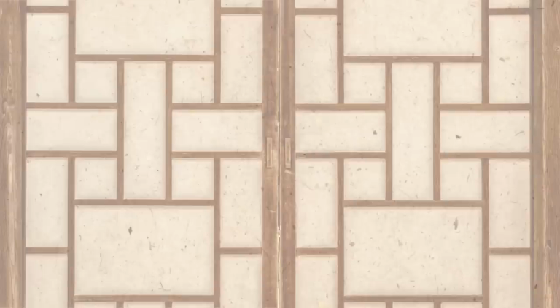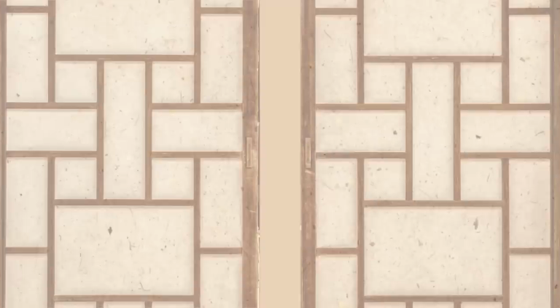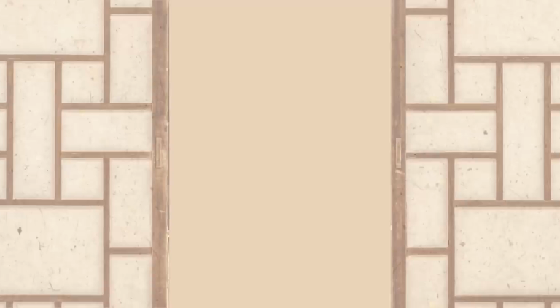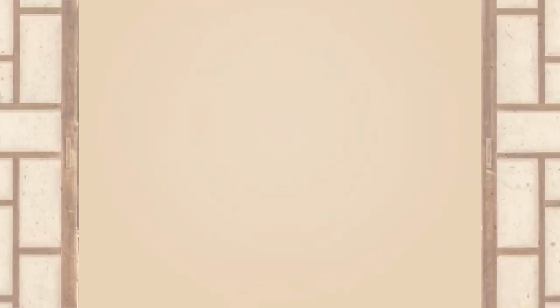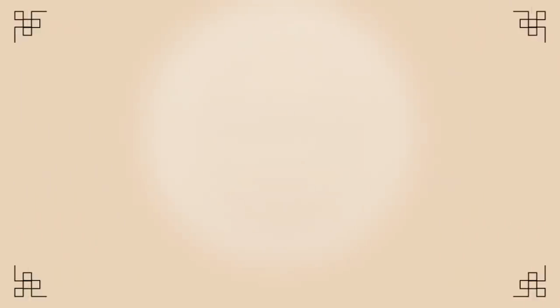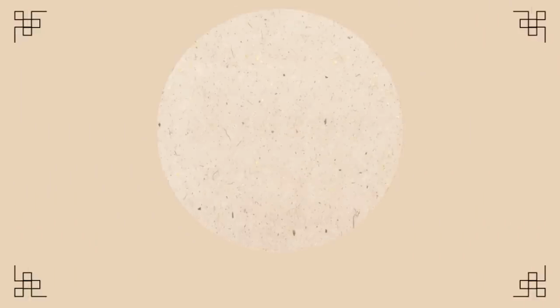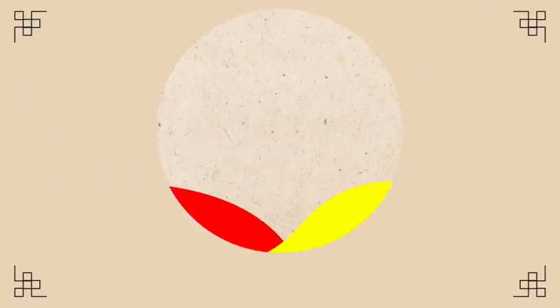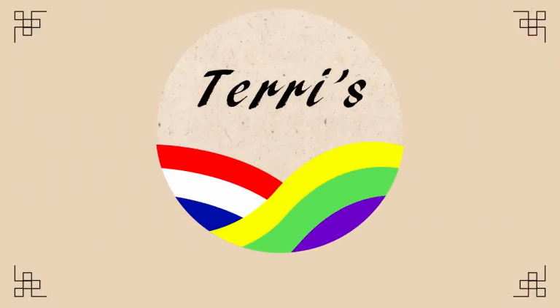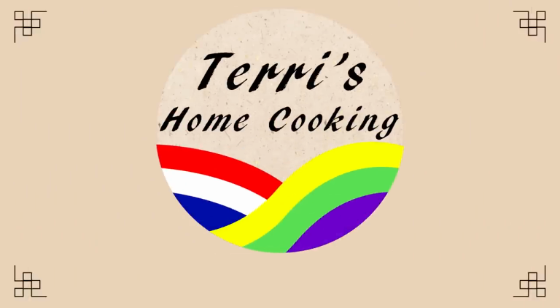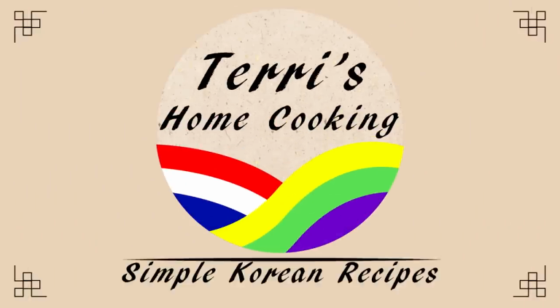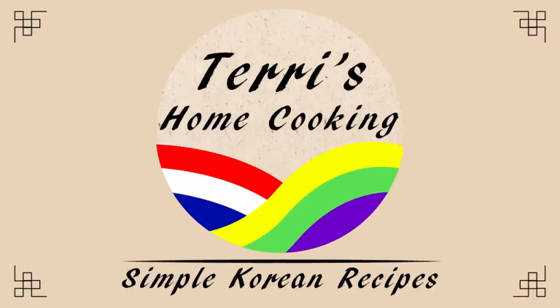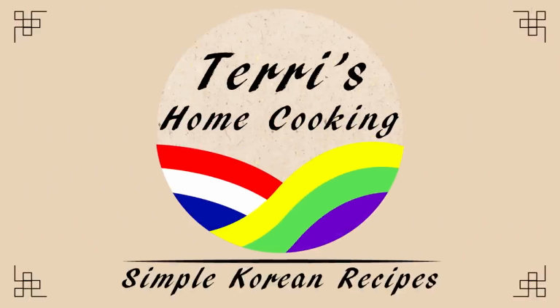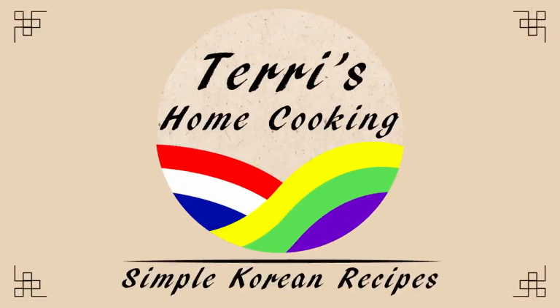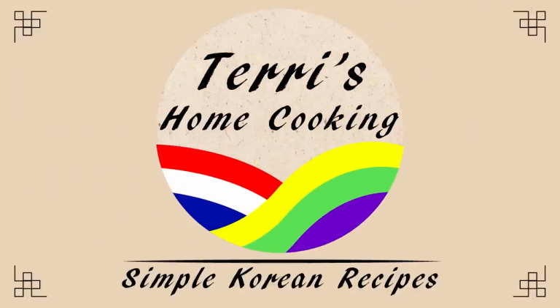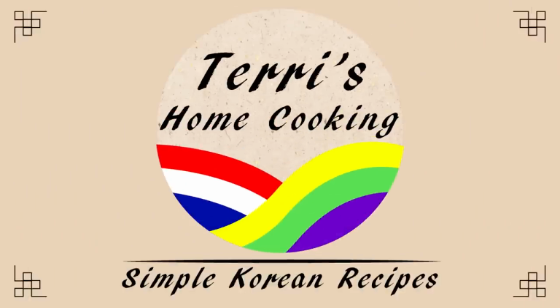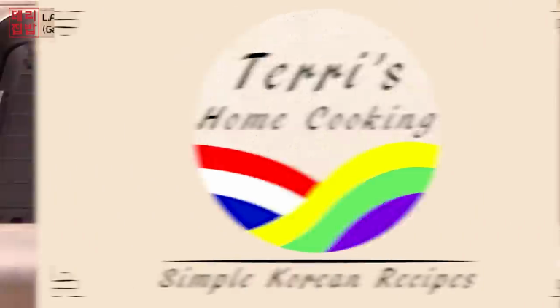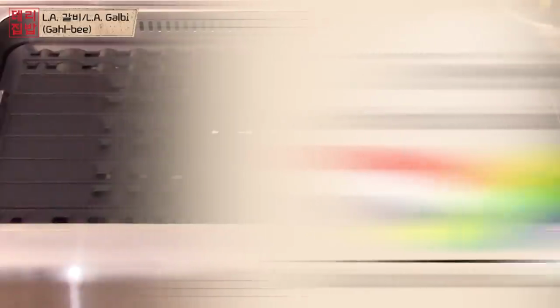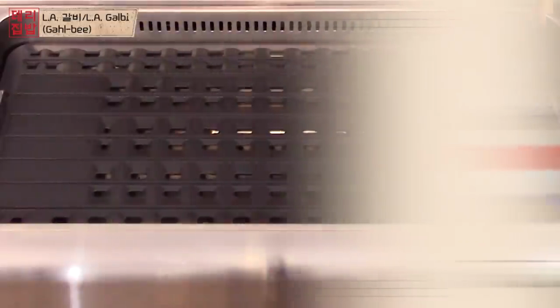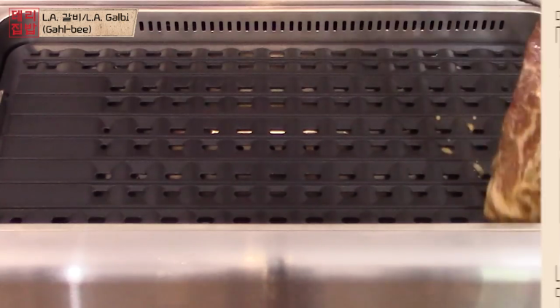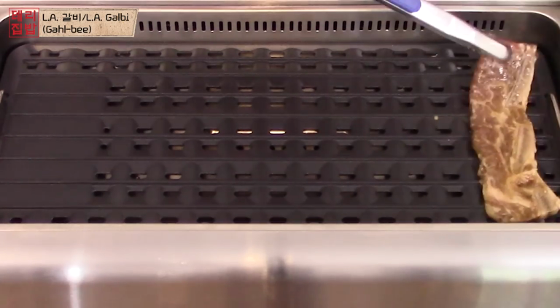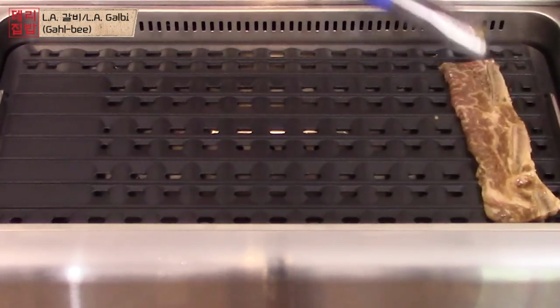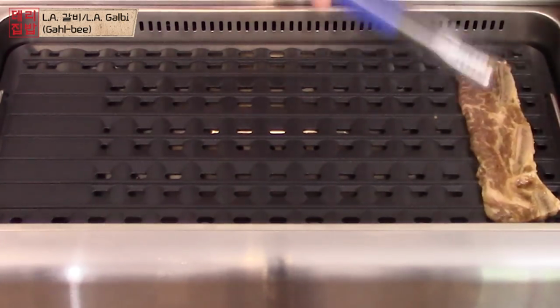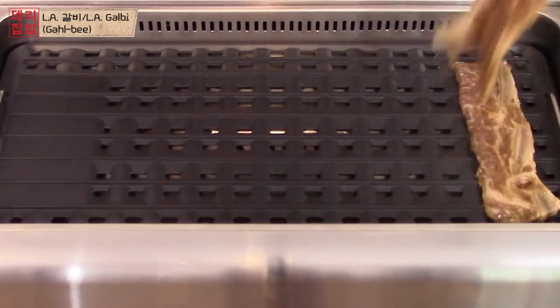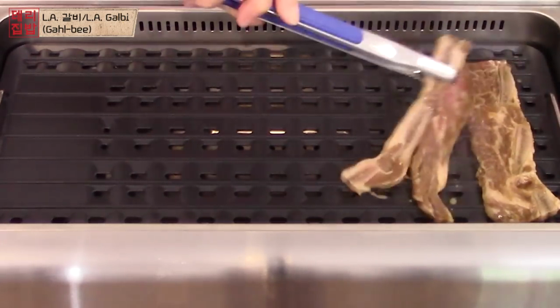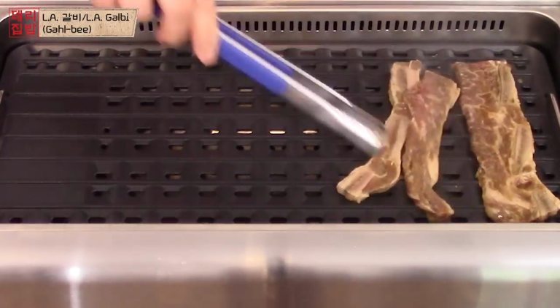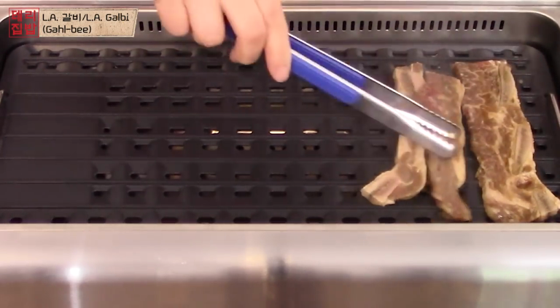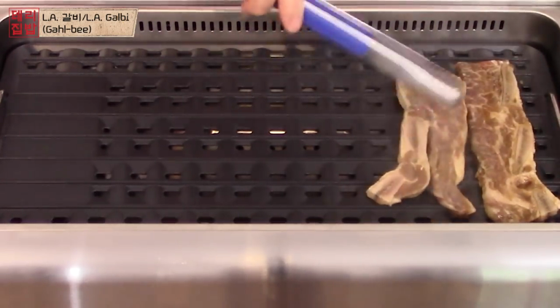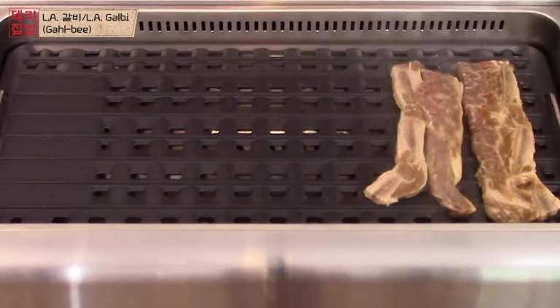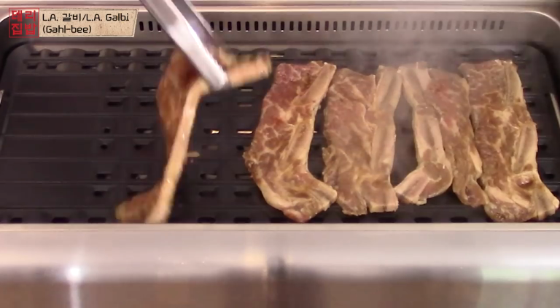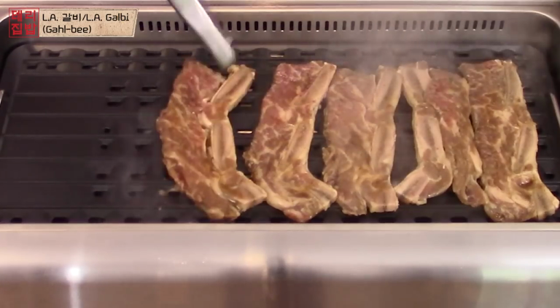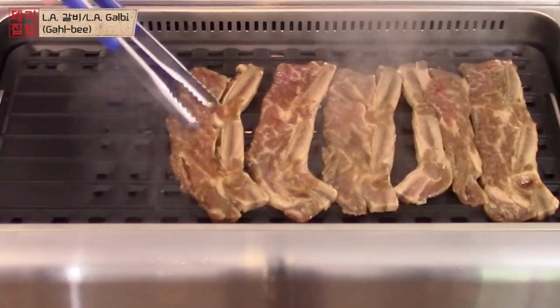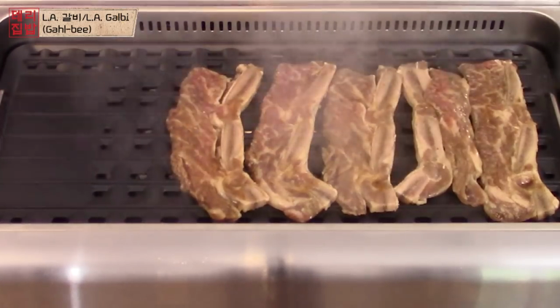Hello, 안녕하세요. I'm Terry and welcome to Terry's Home Cooking. Today, I'm going to show you how to make LA 갈비 or Korean BBQ short ribs.